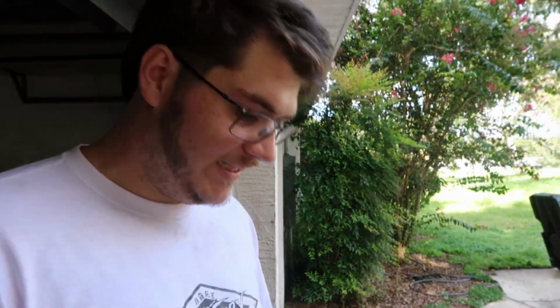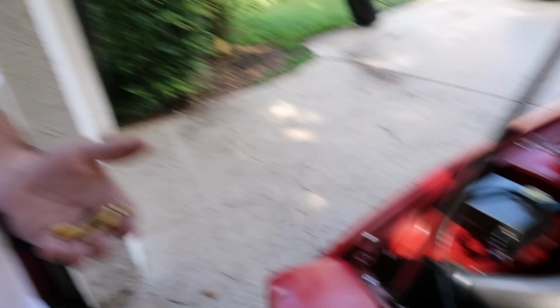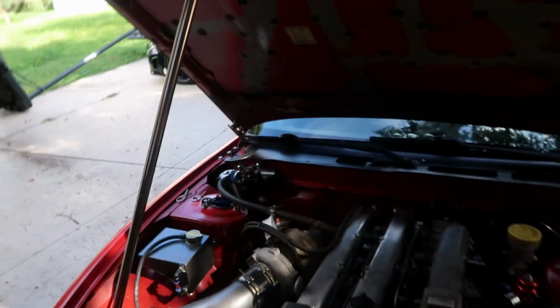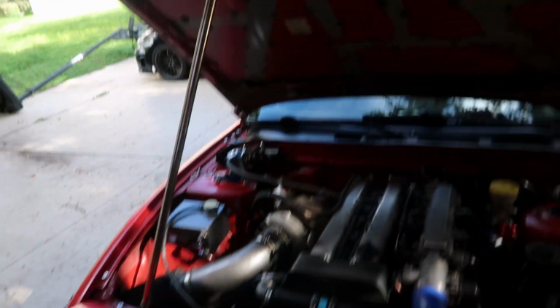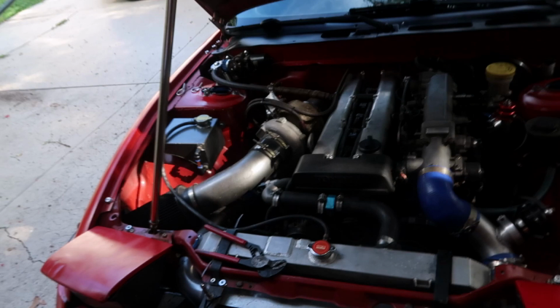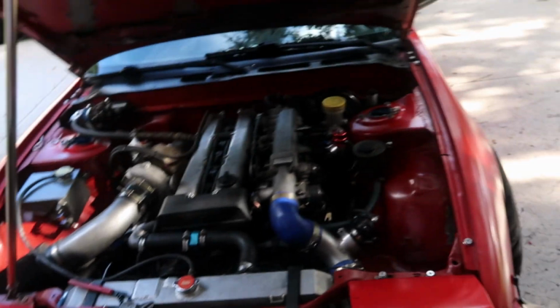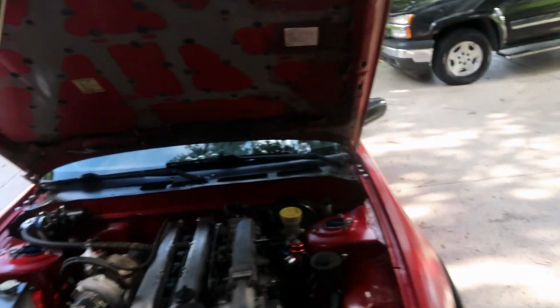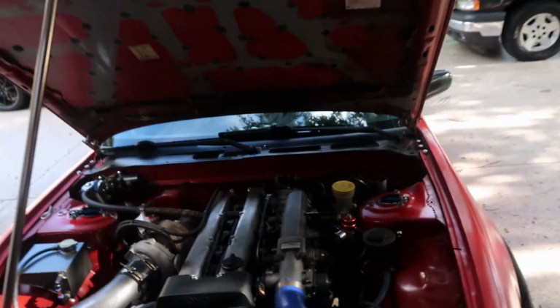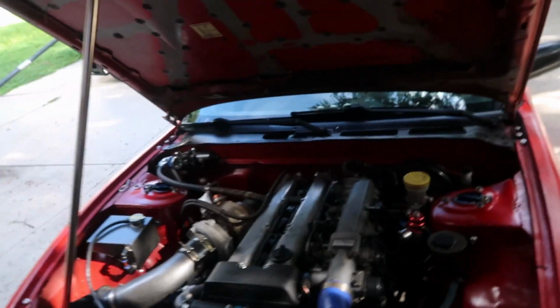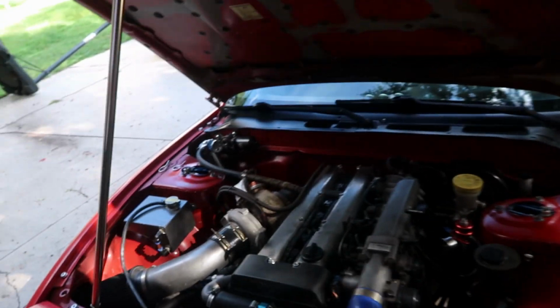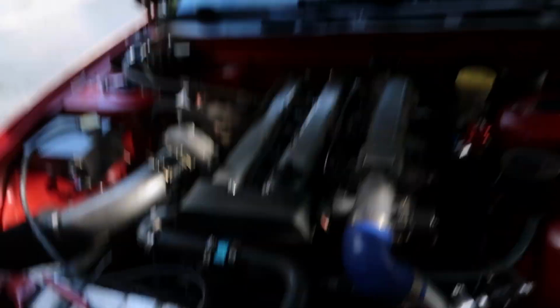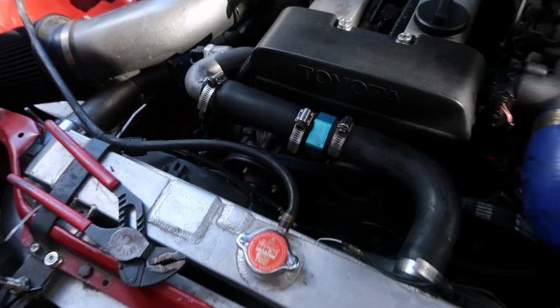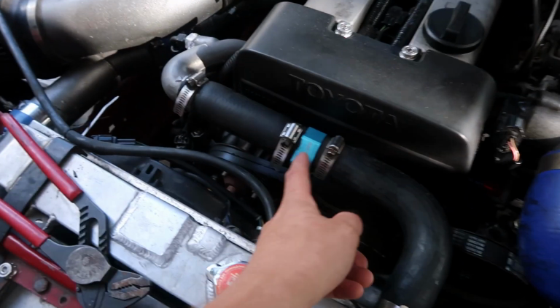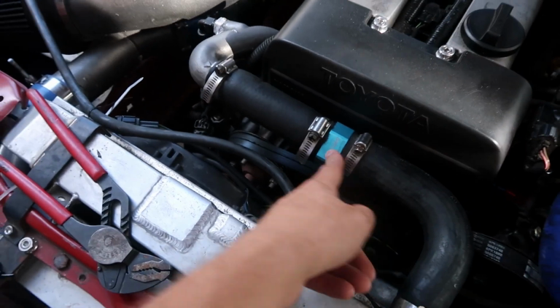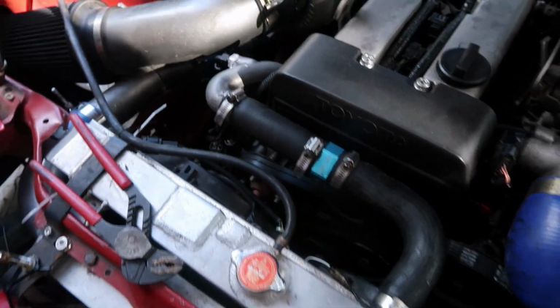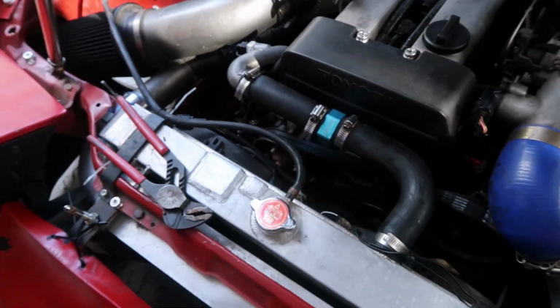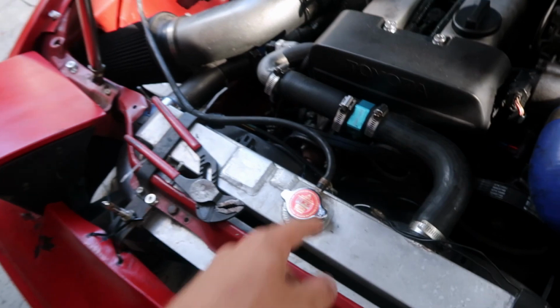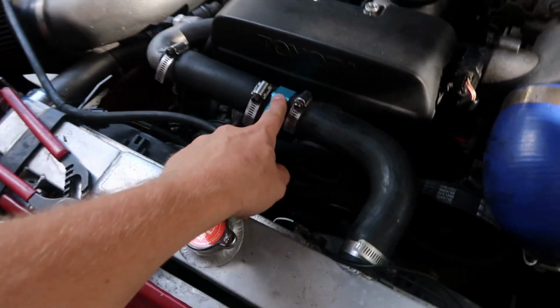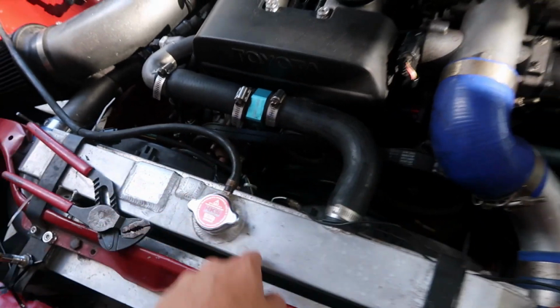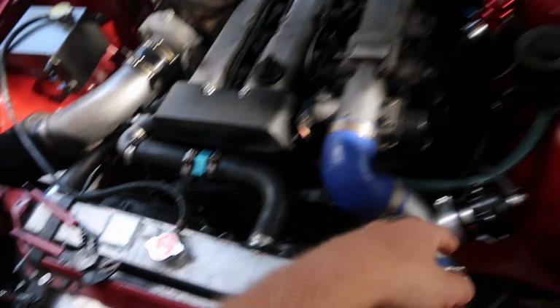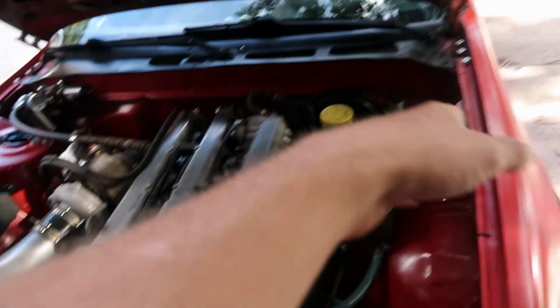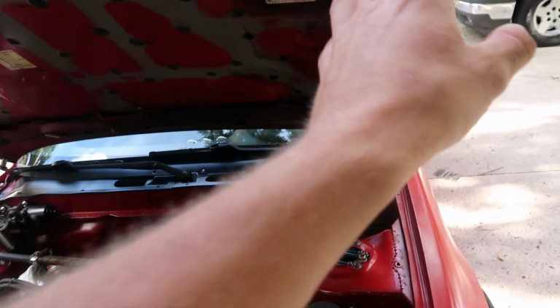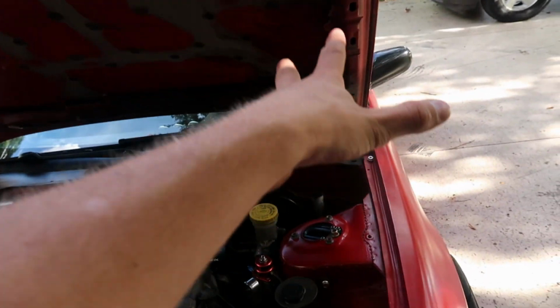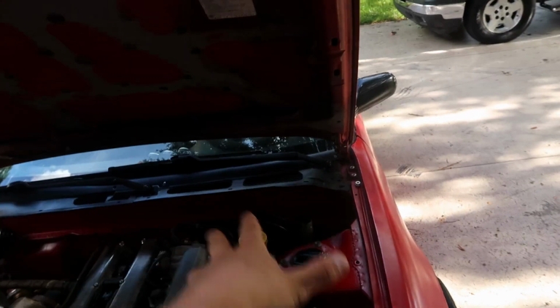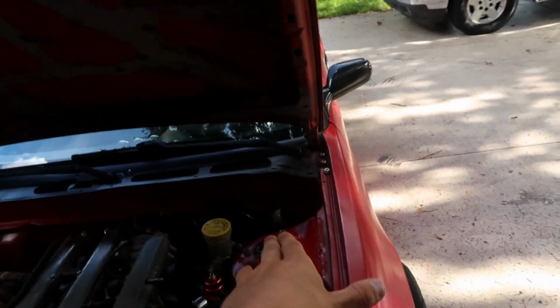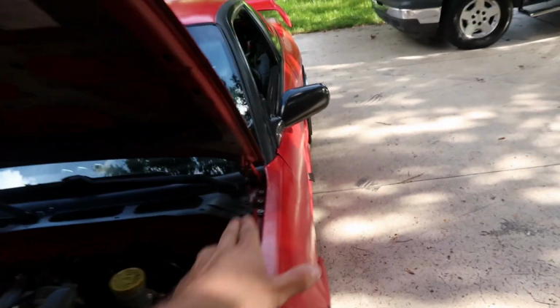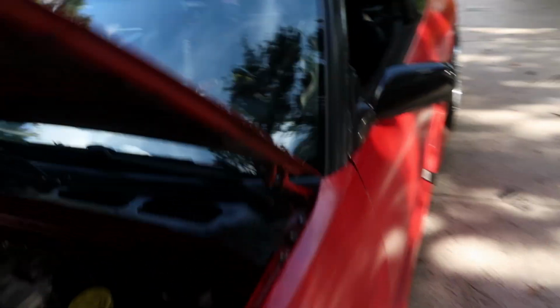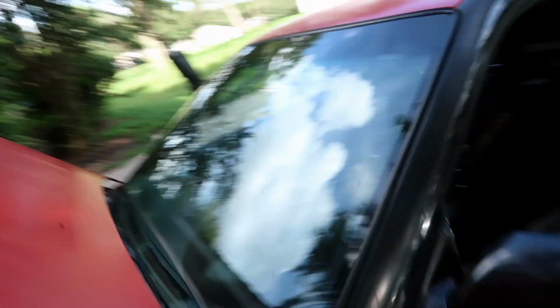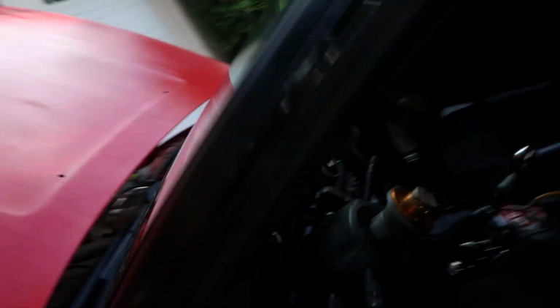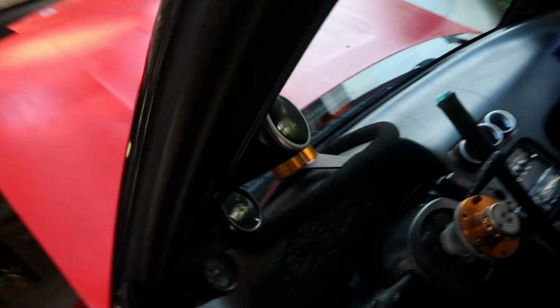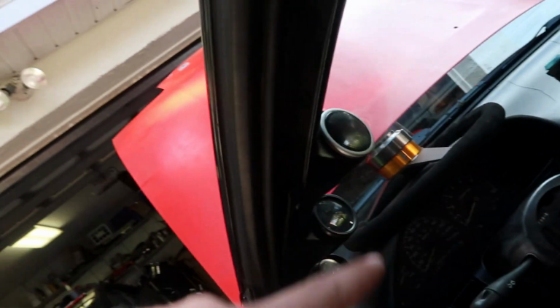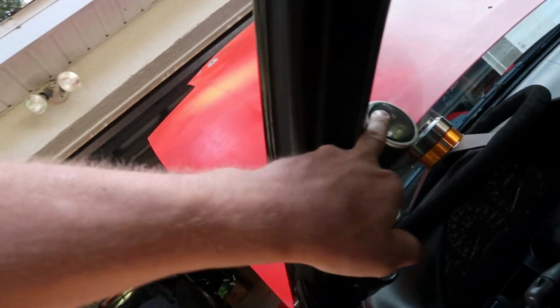Now we're back here with Clark, my good friend. We got a proper temp gauge at the store and we're wiring it into the same thing. The sender is right here, and I'm going to wire it to the actual water temp gauge. I'm going to mount it right on my A-pillar right there.